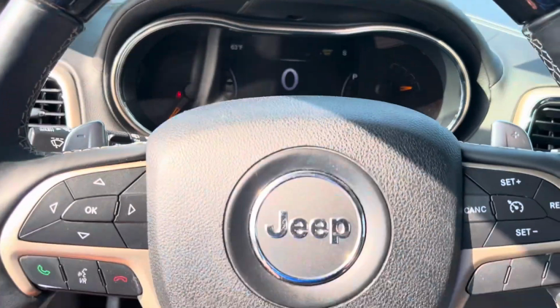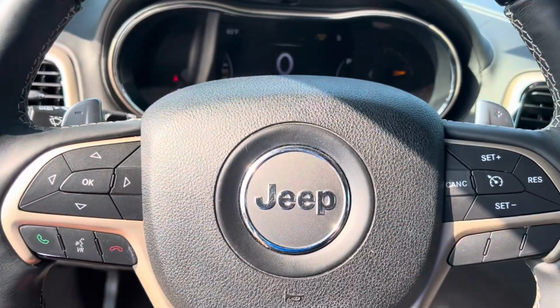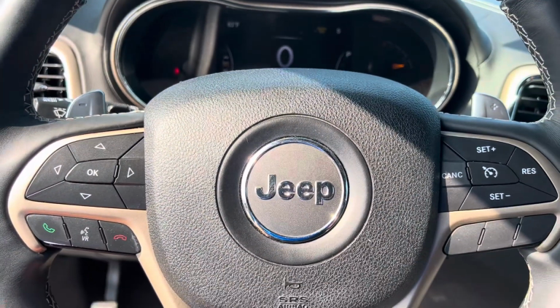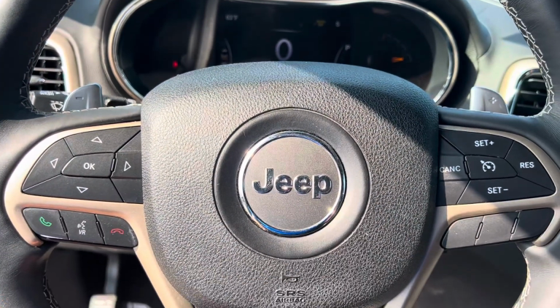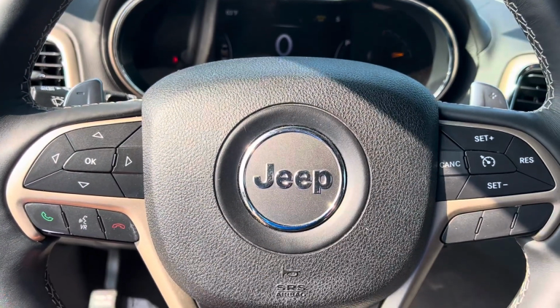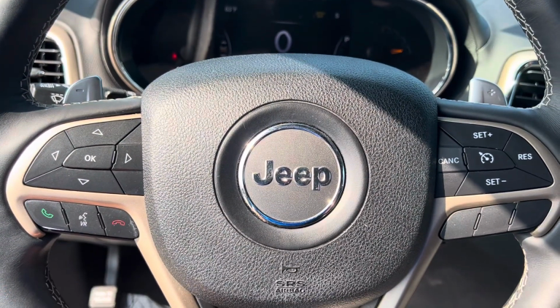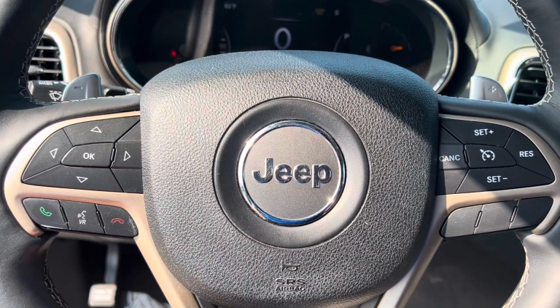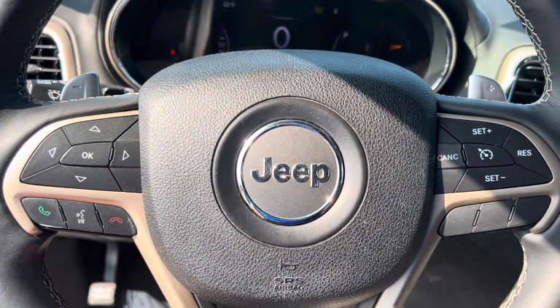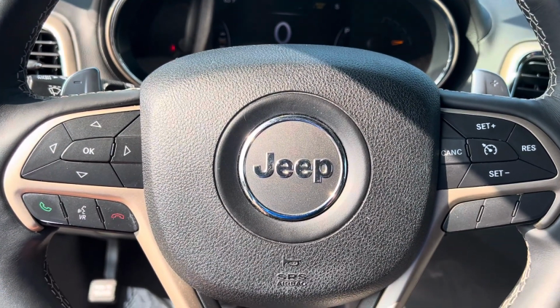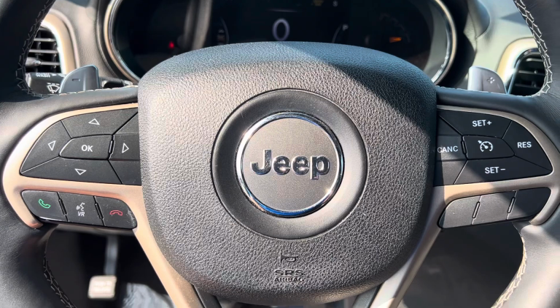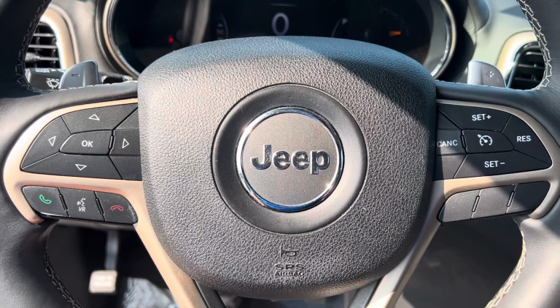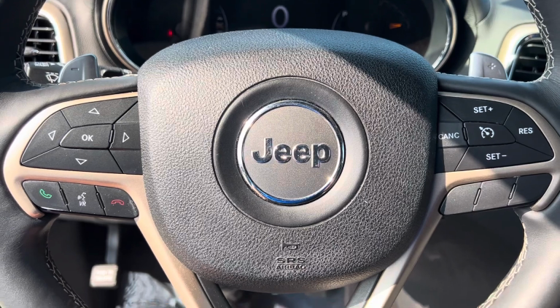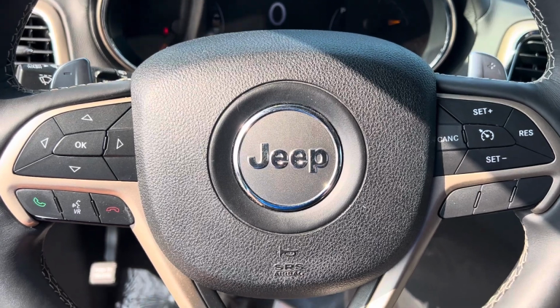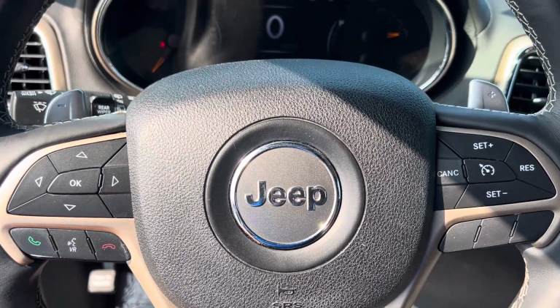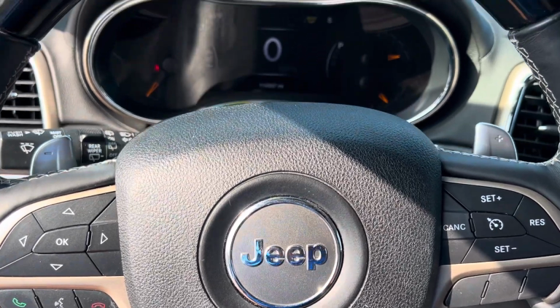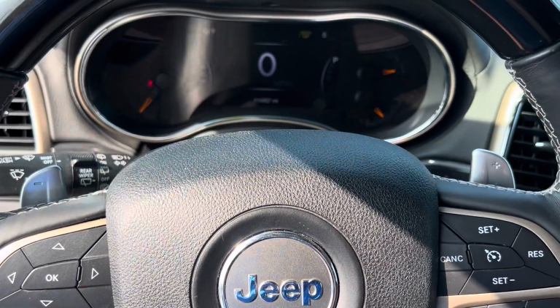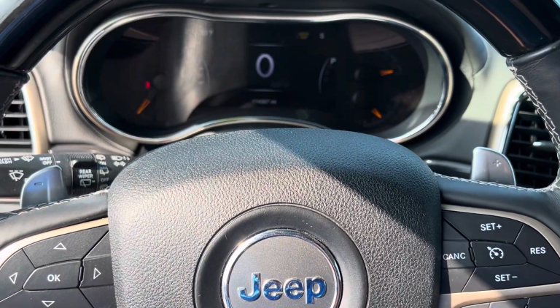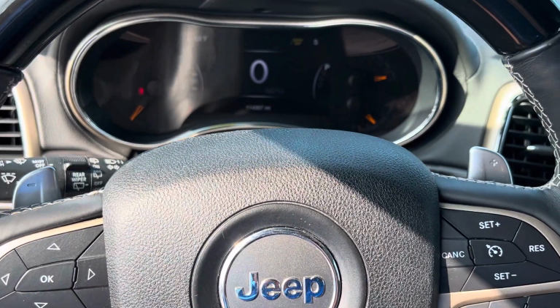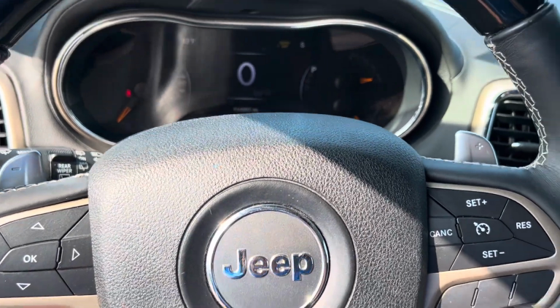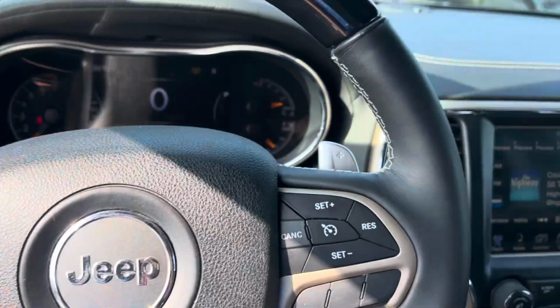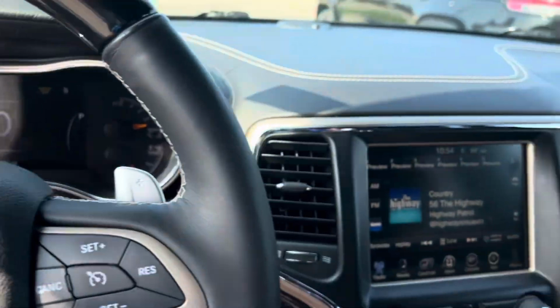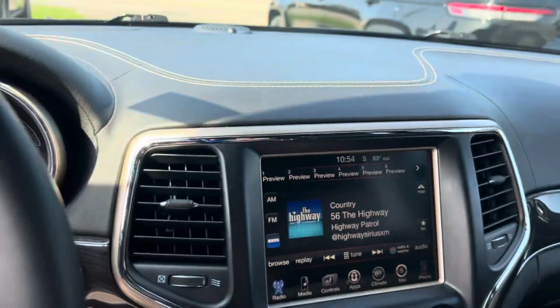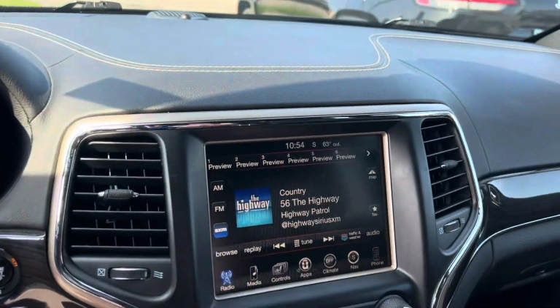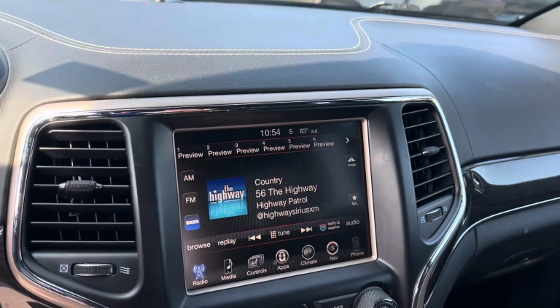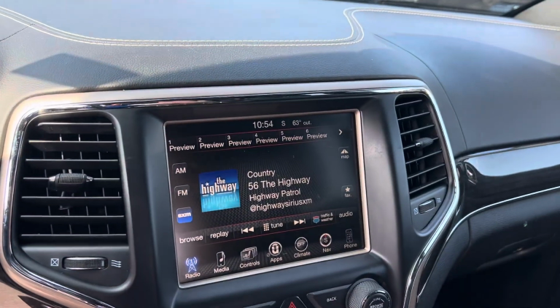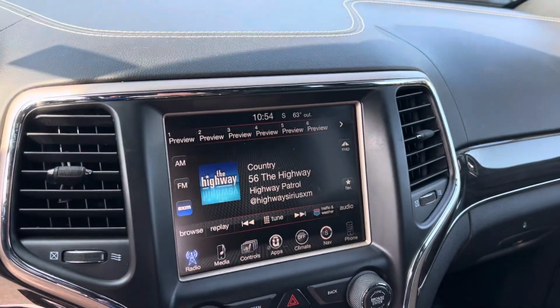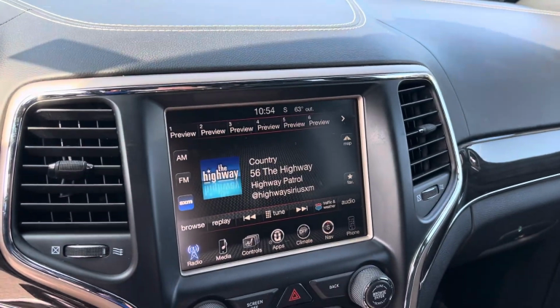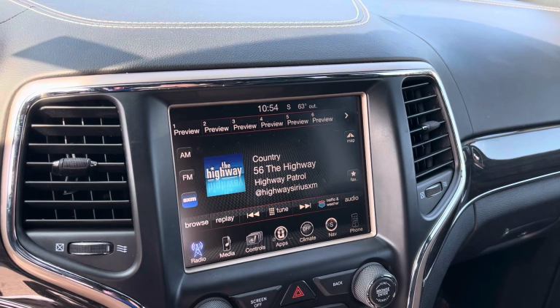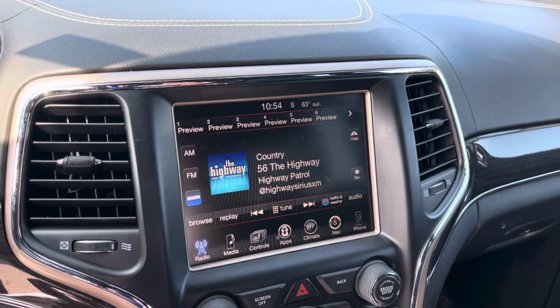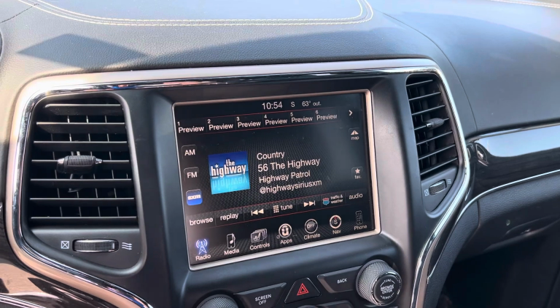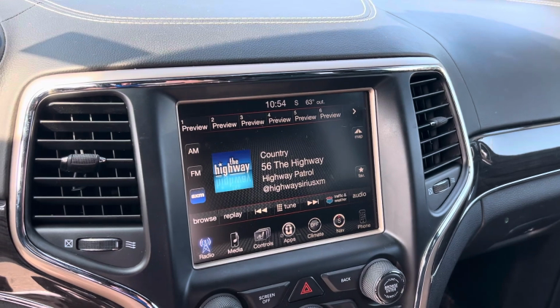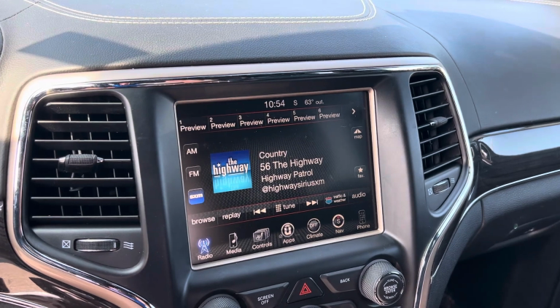Bluetooth, hands-free calling, voice recognition, cruise control. You can see we have the paddle shifters there. Your media center here — 8.4 inch touchscreen display.